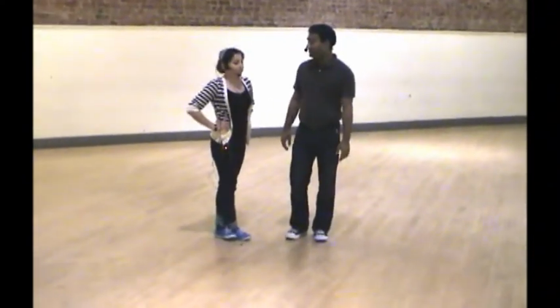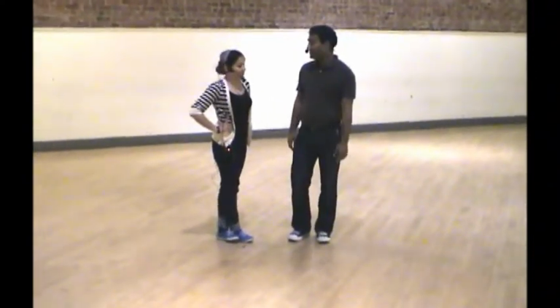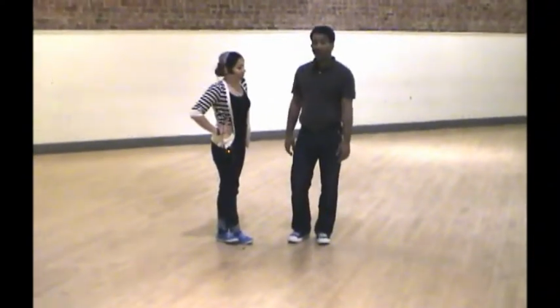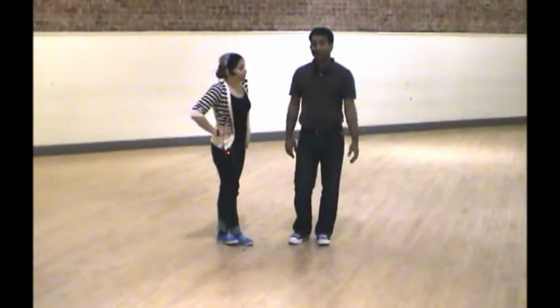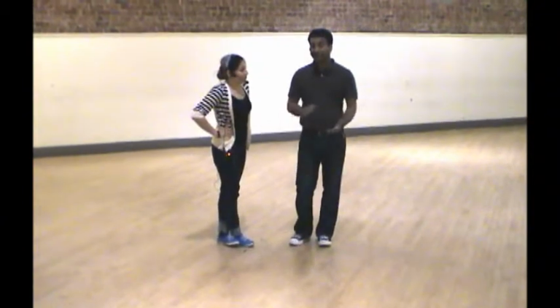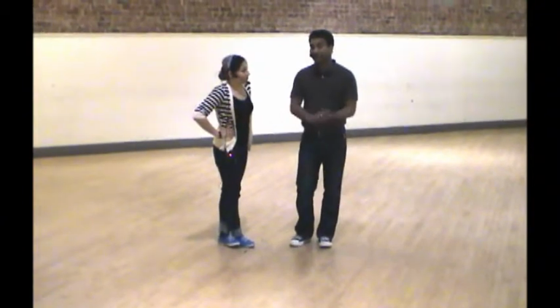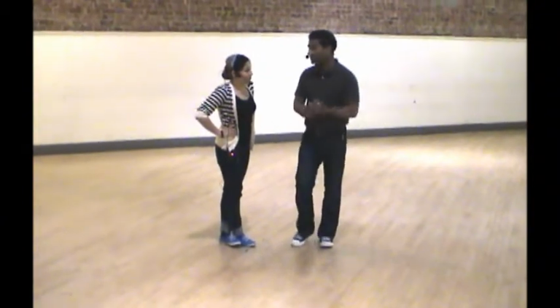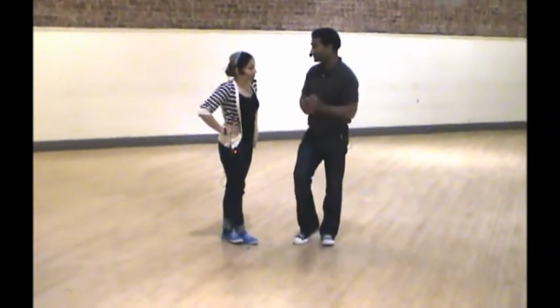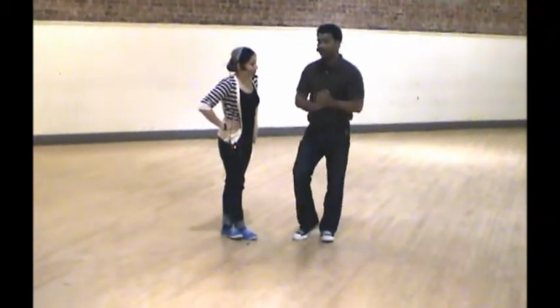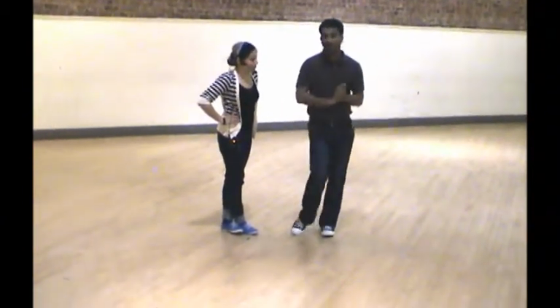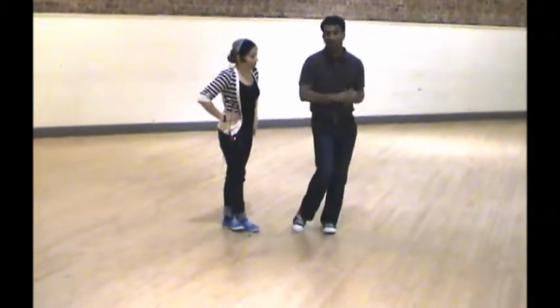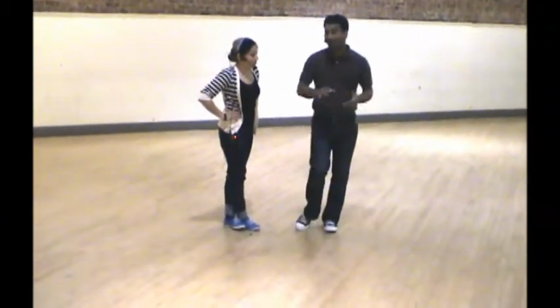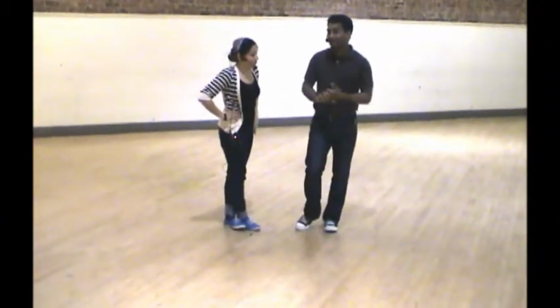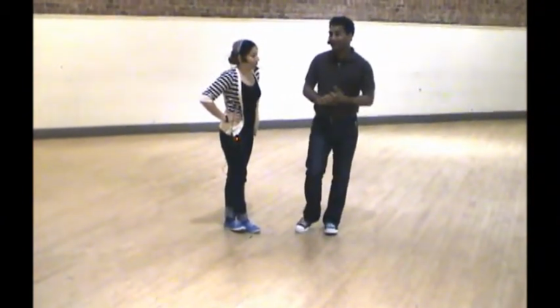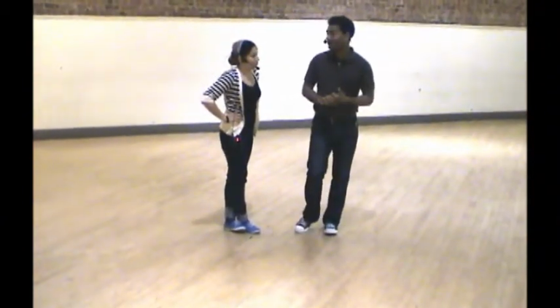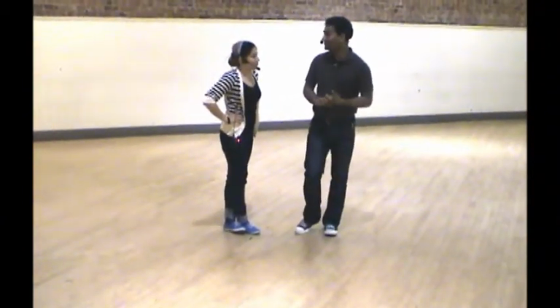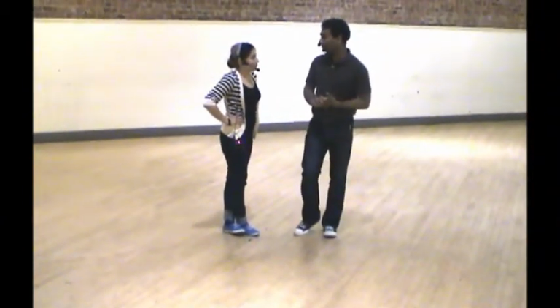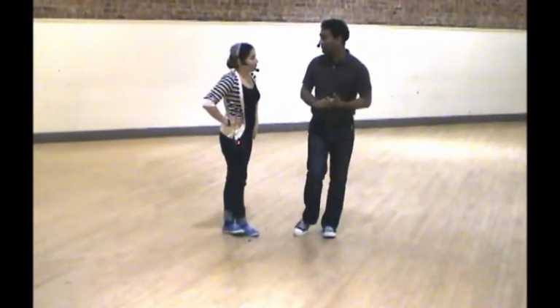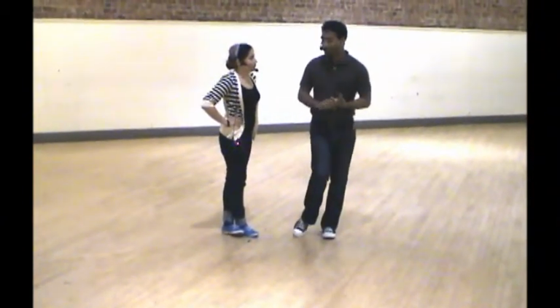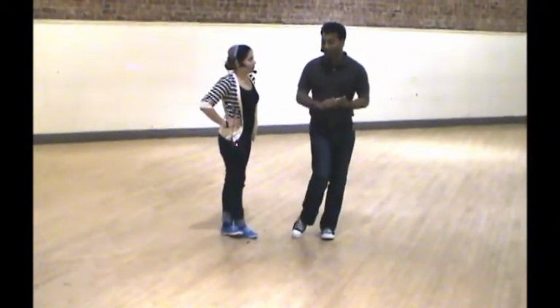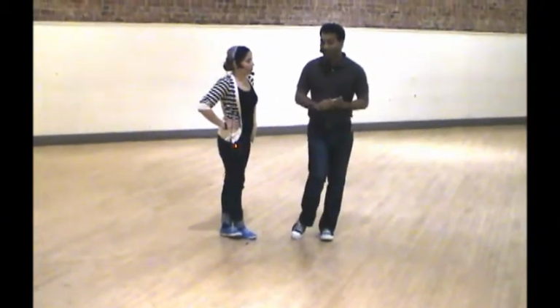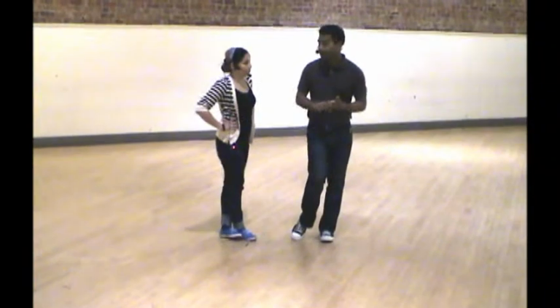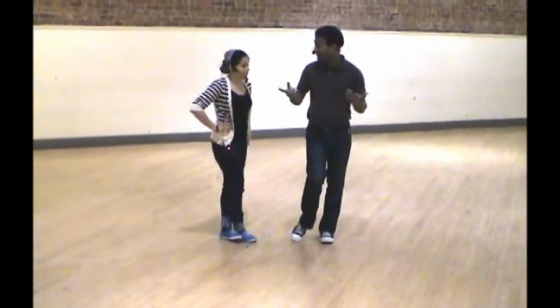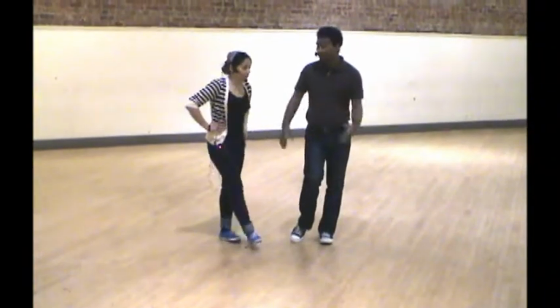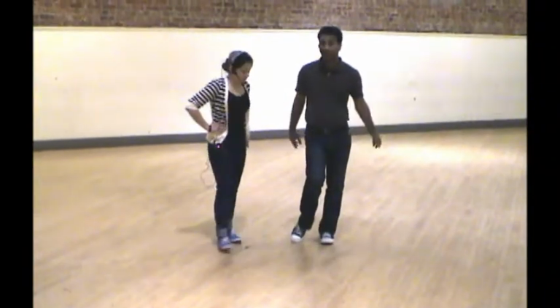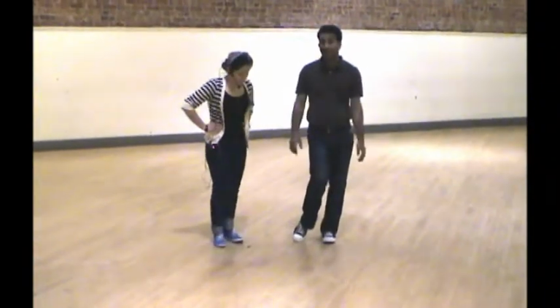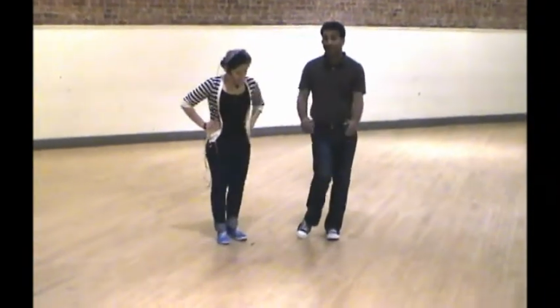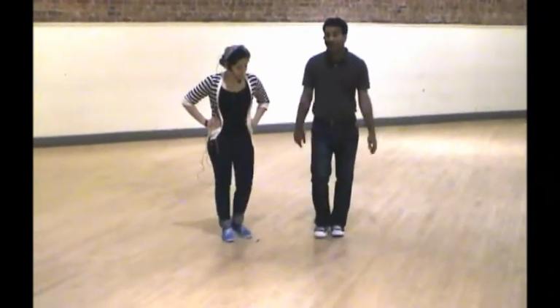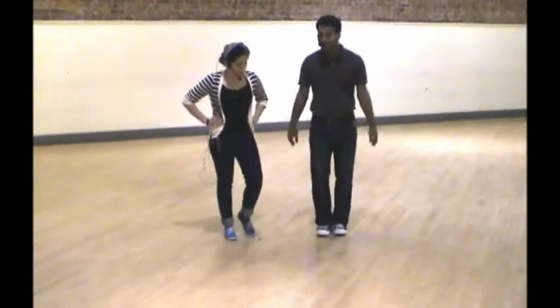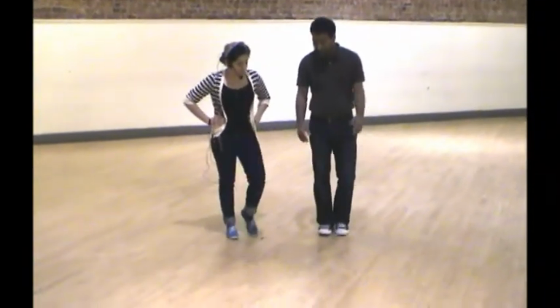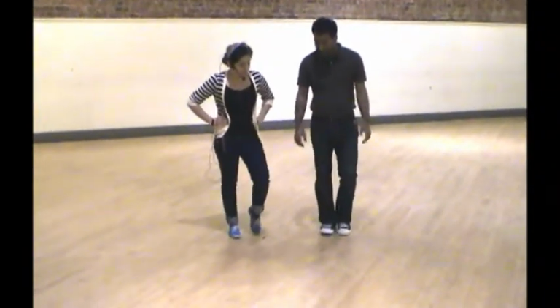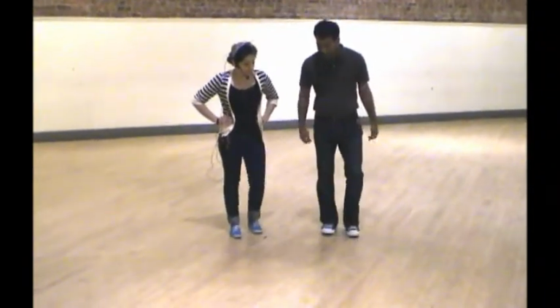This month we worked on some Charleston, we worked on some six-count basic footwork, and we did a bunch of fun moves. Let's go over the footwork first, starting with the Charleston.